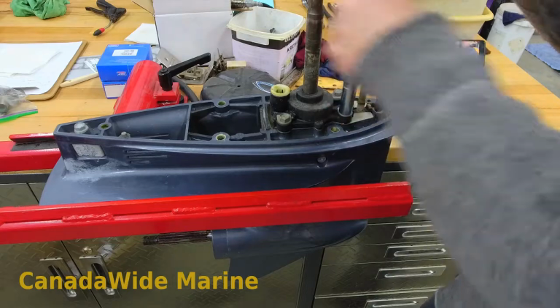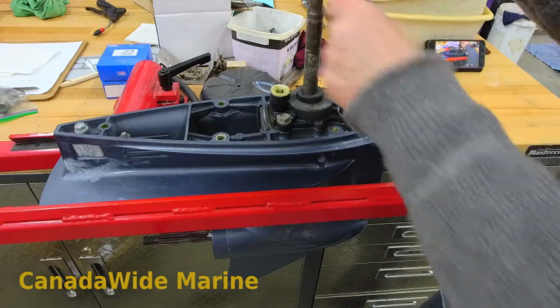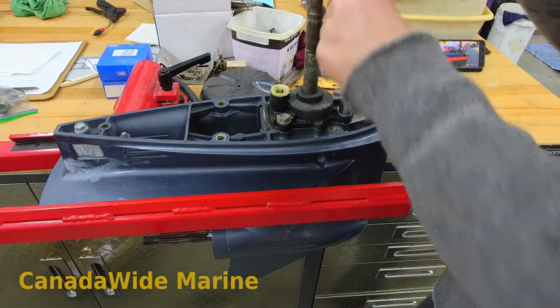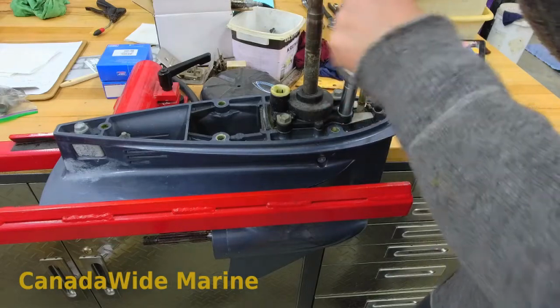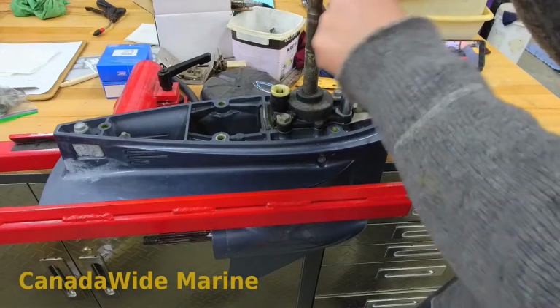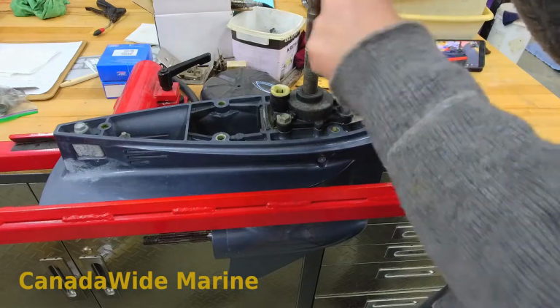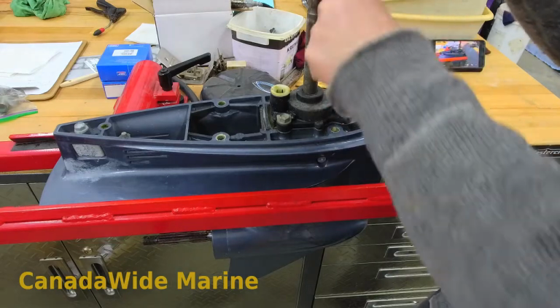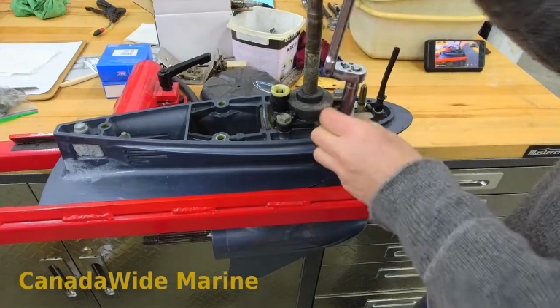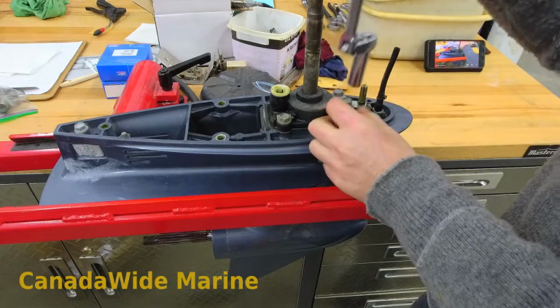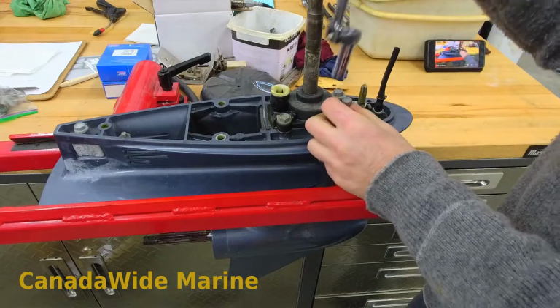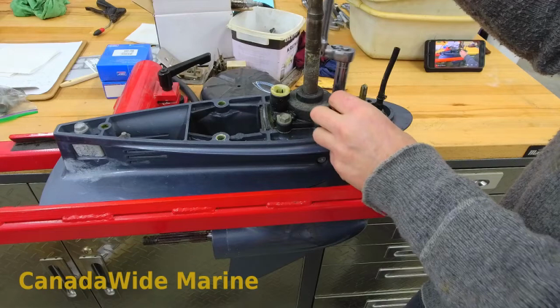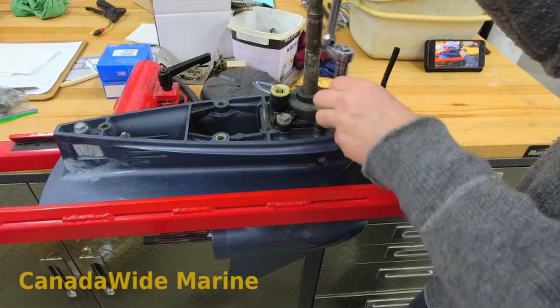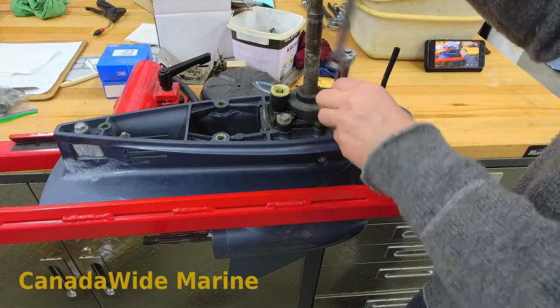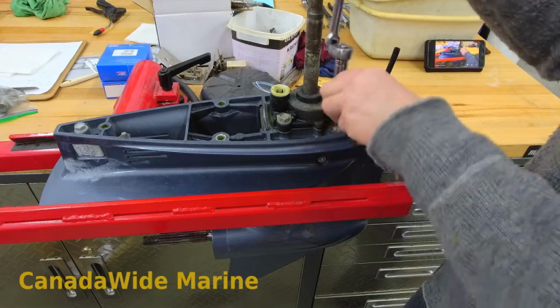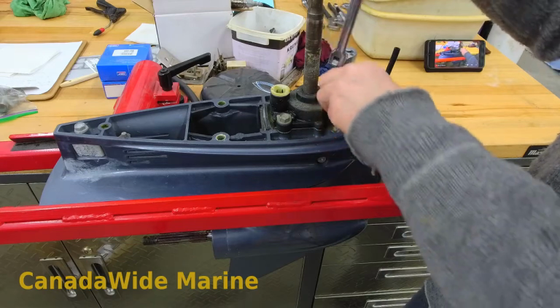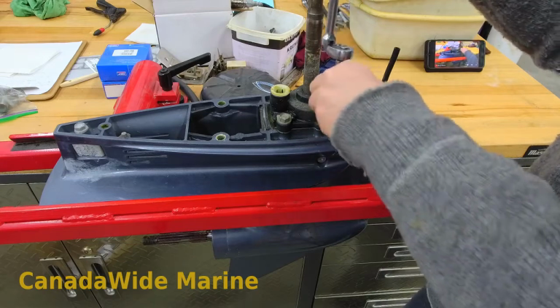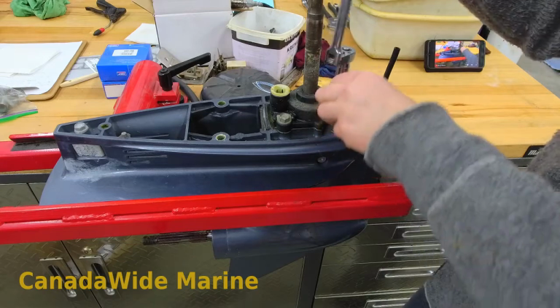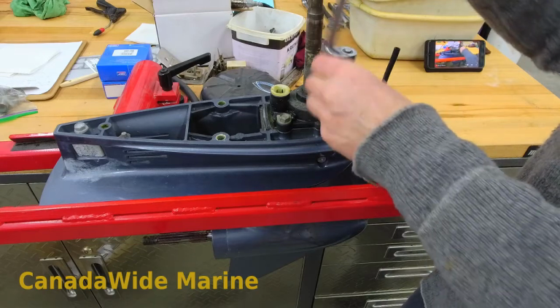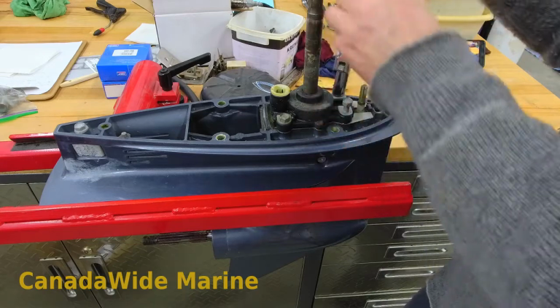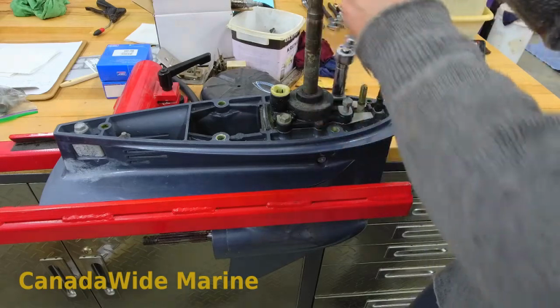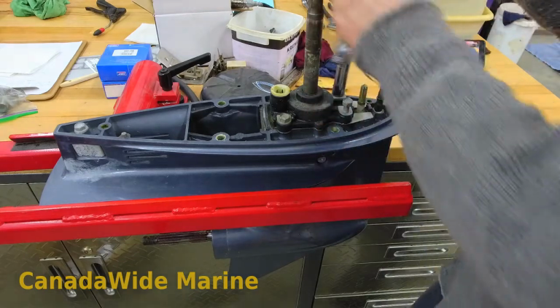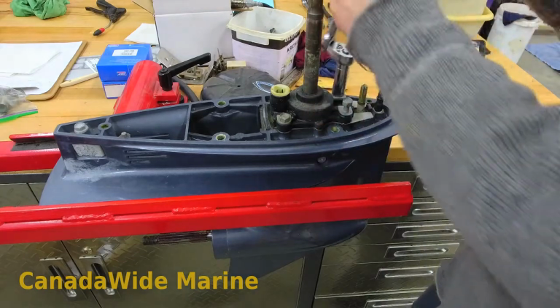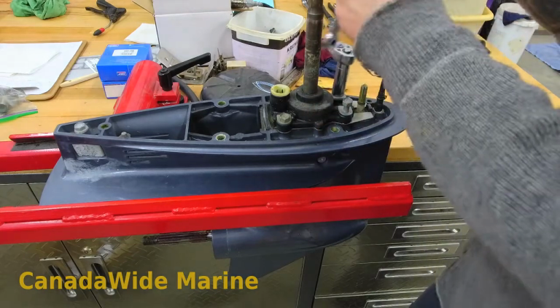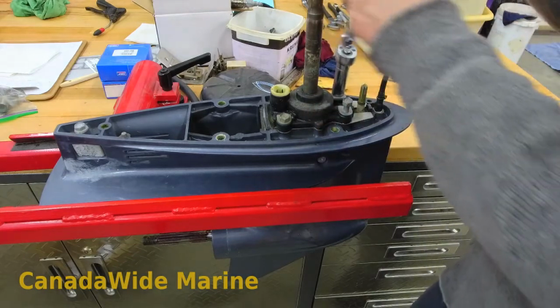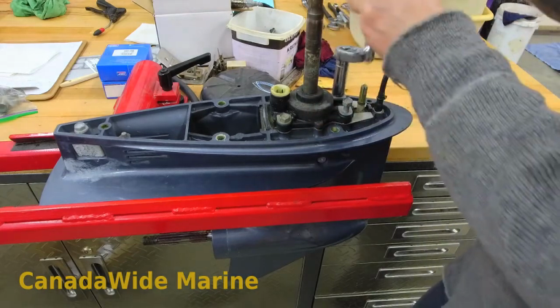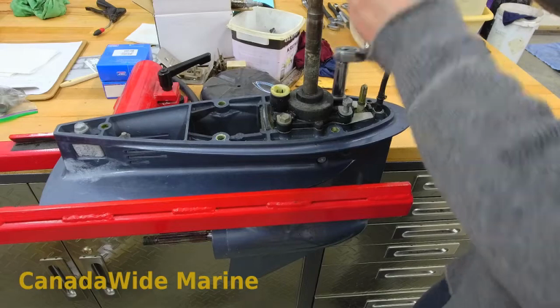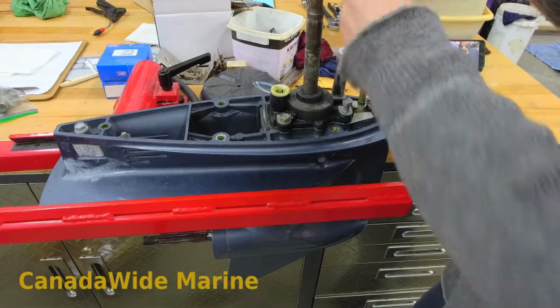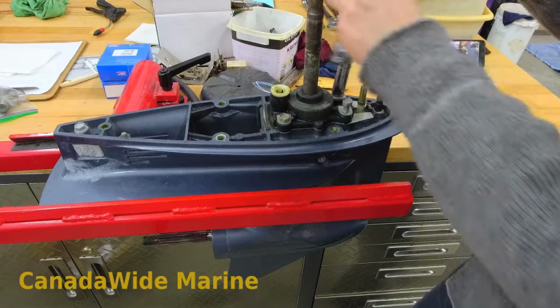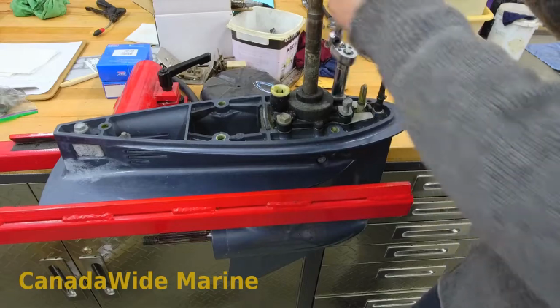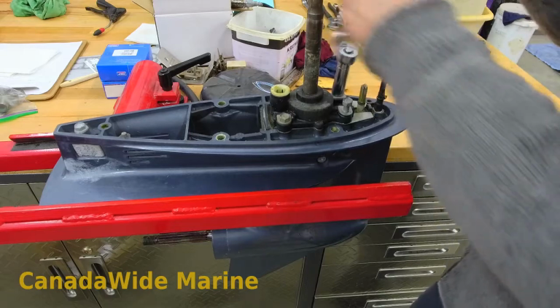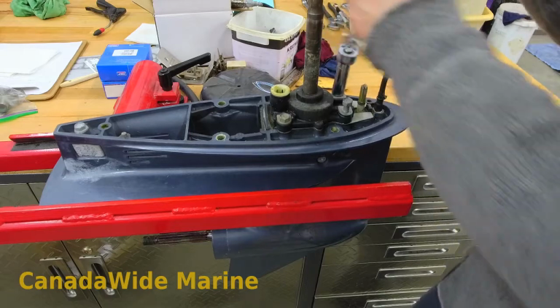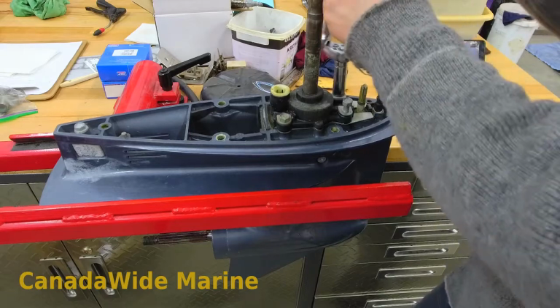Like I said, this boat's got 12 hours on it, 18 months. Since I saw it last, I expect the water pump impeller is going to be just fine, but we need to inspect it anyway.